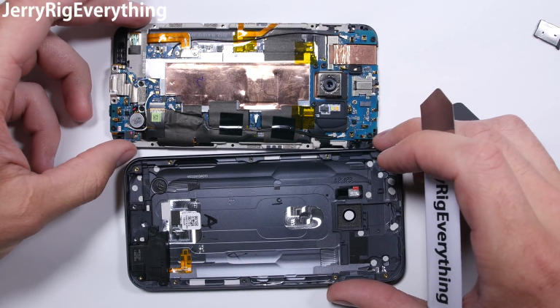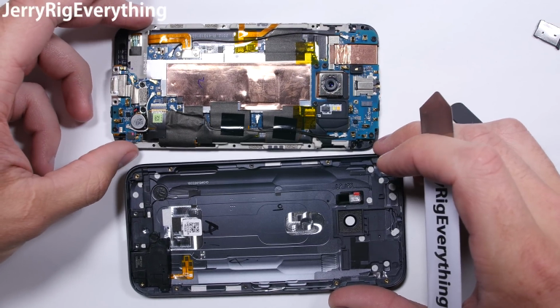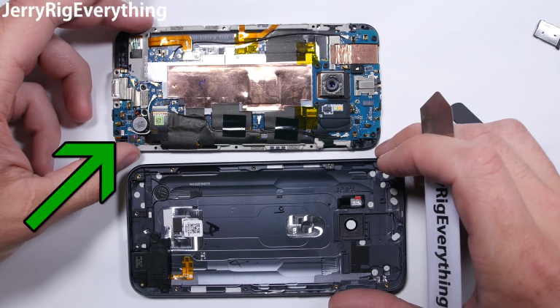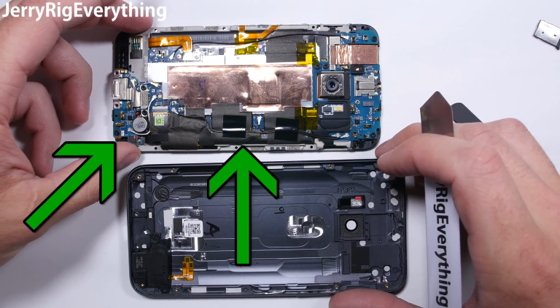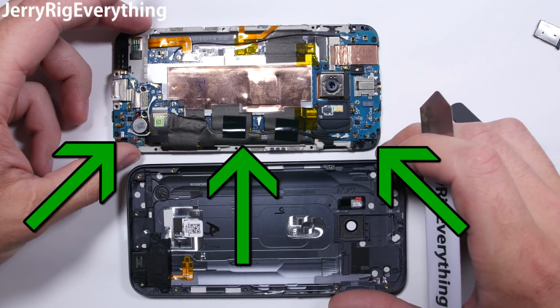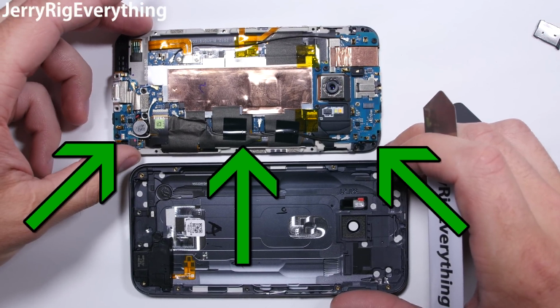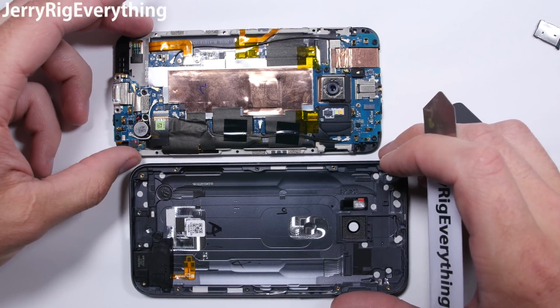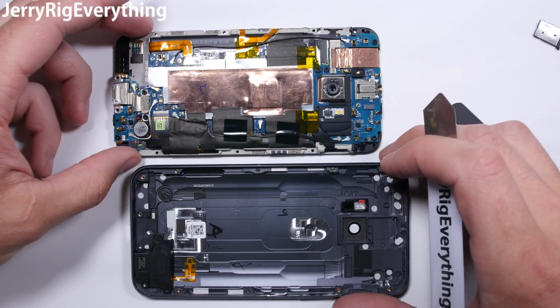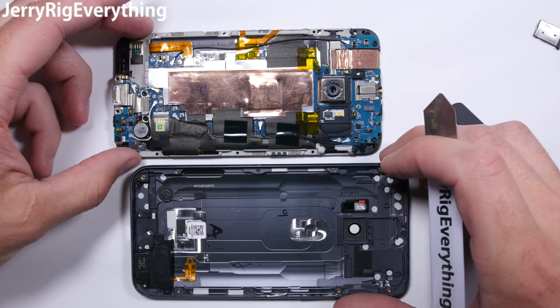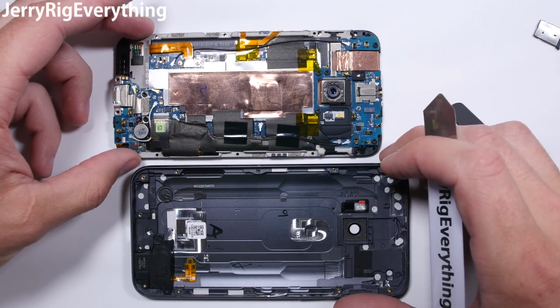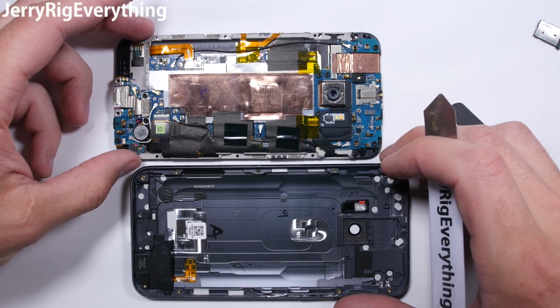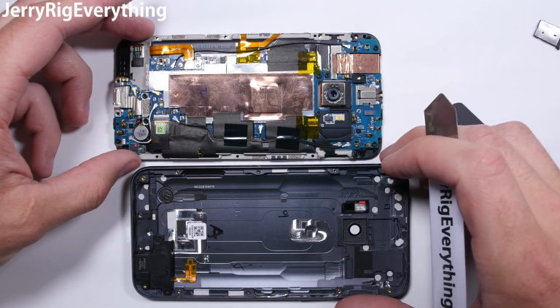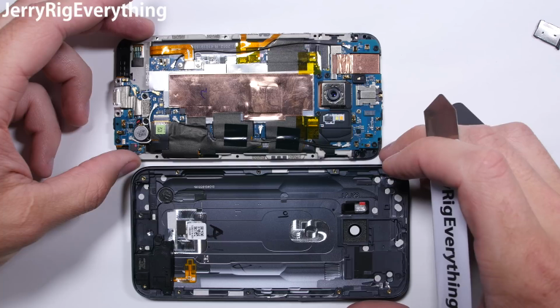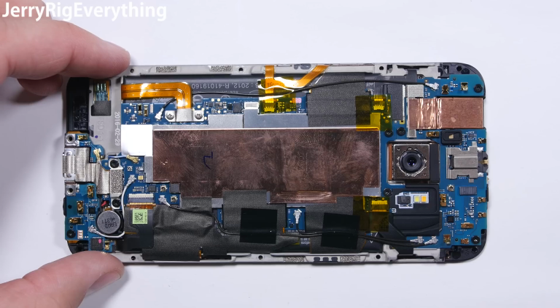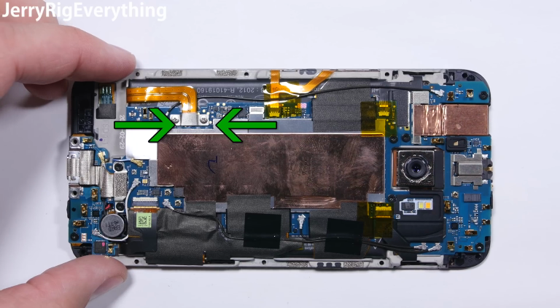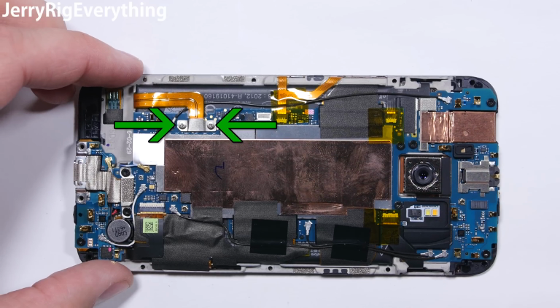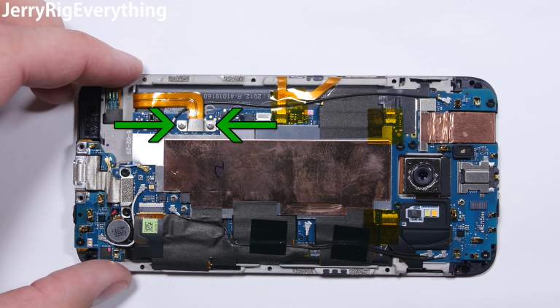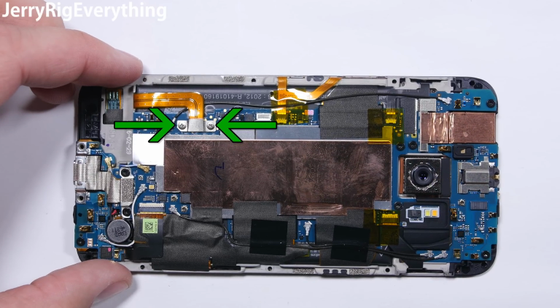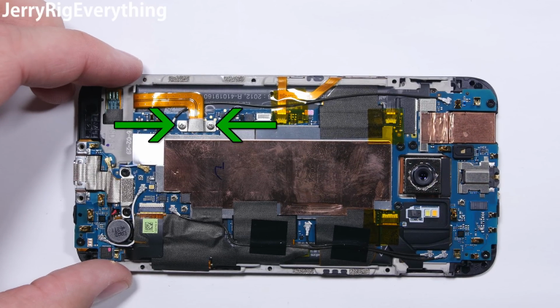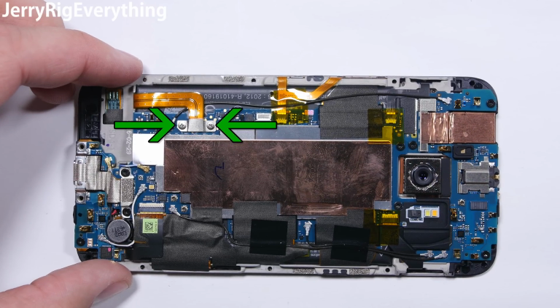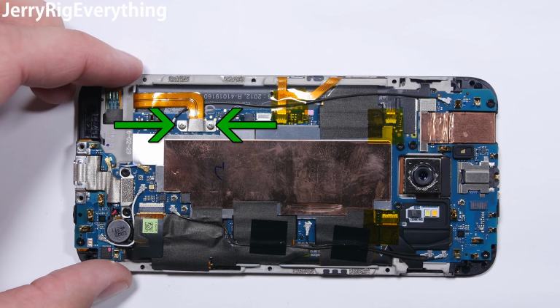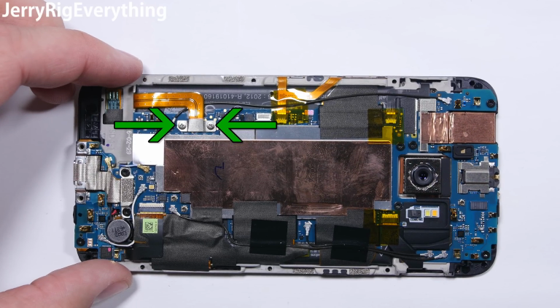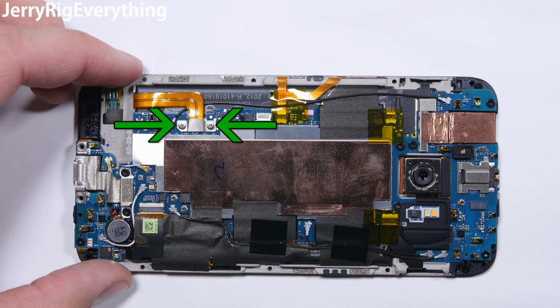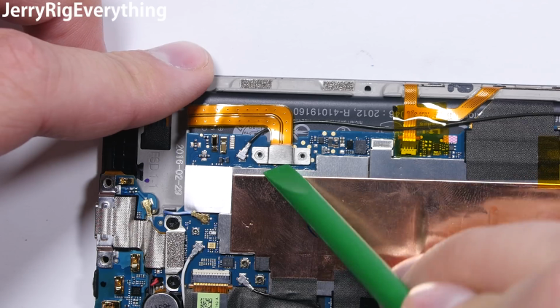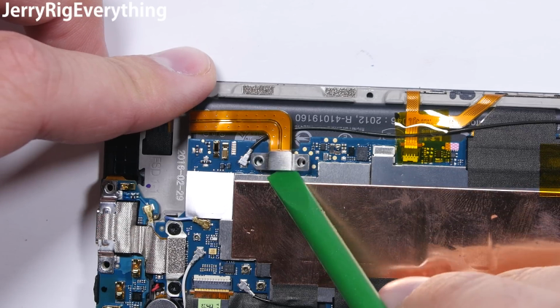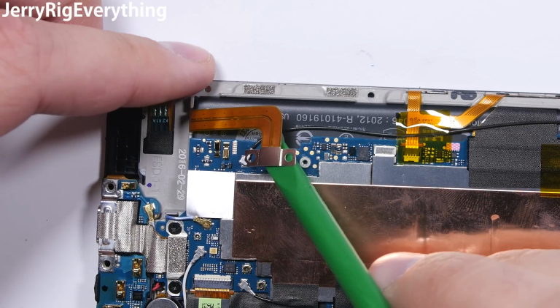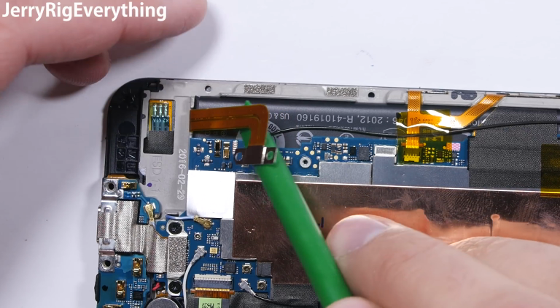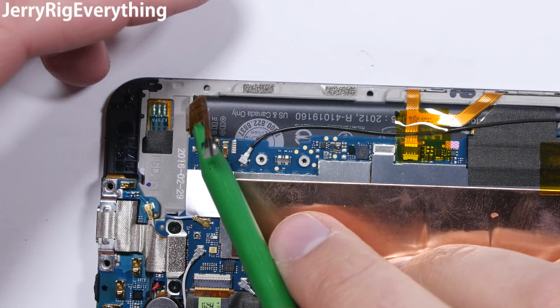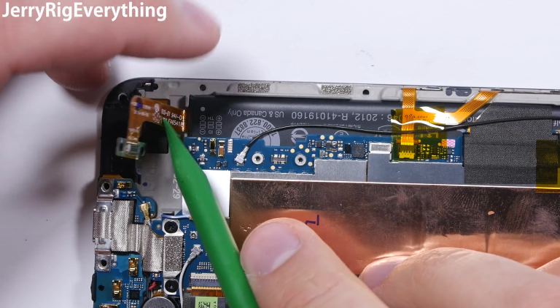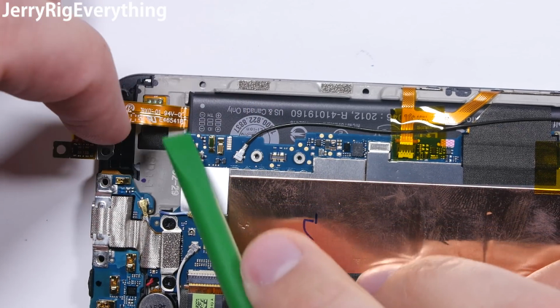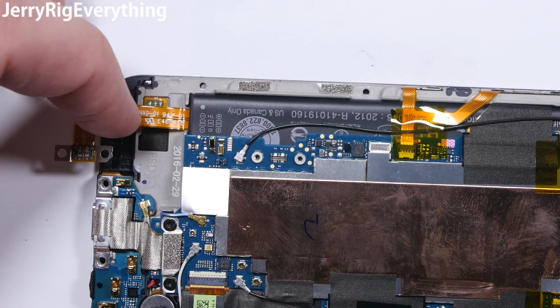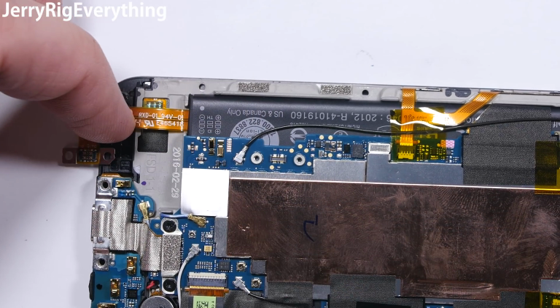This exposes the three different circuit boards stacked on top of each other like some freaky Tetris game. Before we can disconnect the screen, let's unscrew the battery connector and then pop that off so there is no power running through the board. It snaps off like a little Lego.